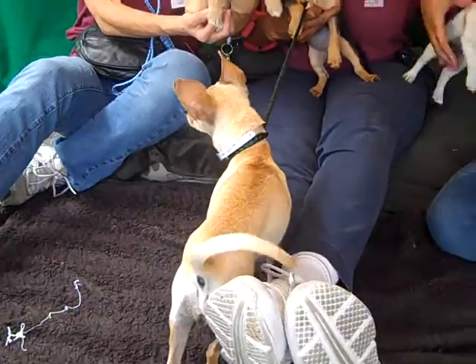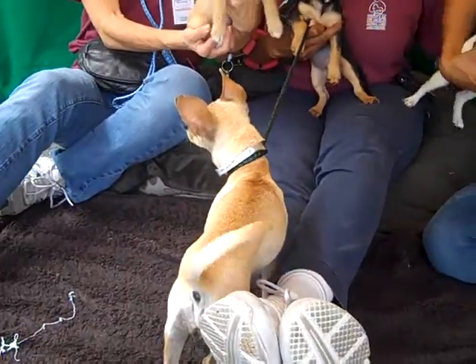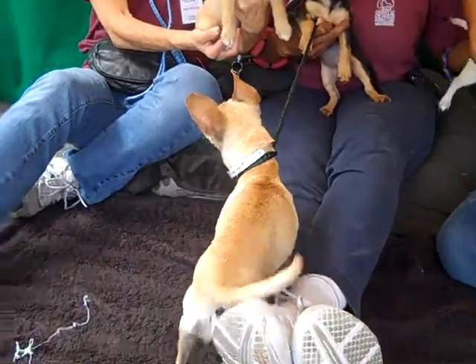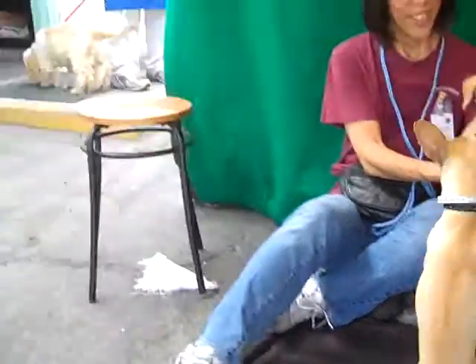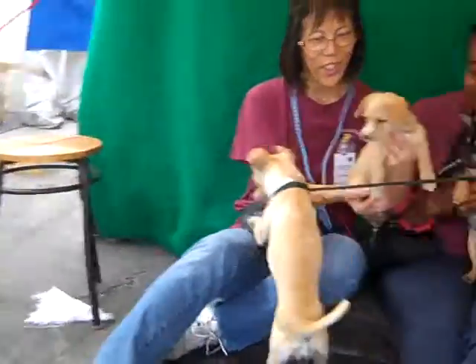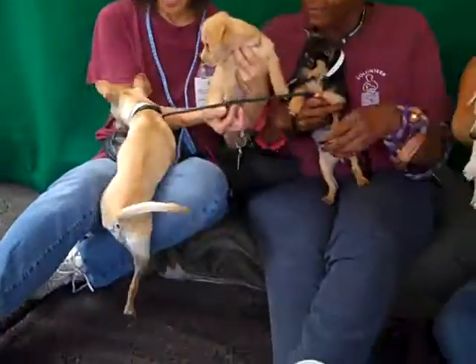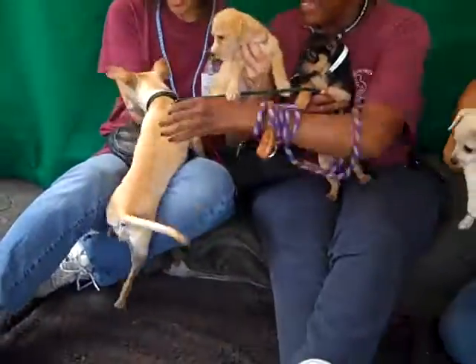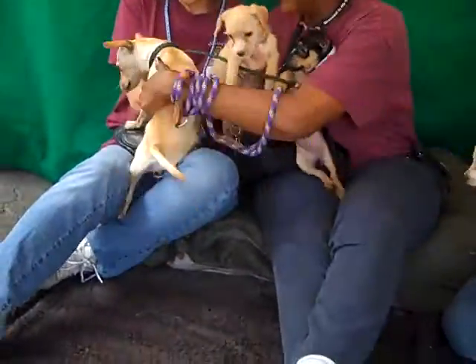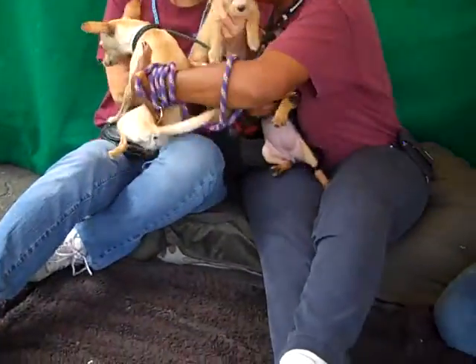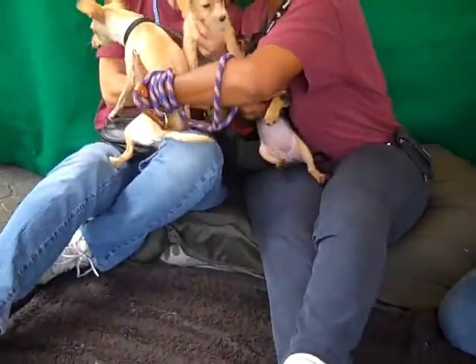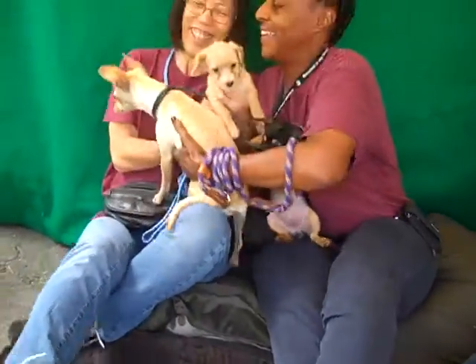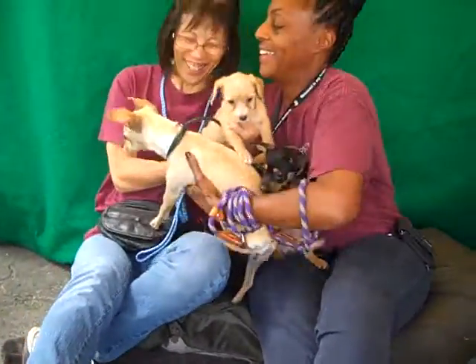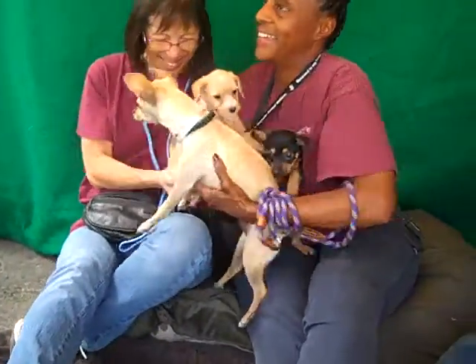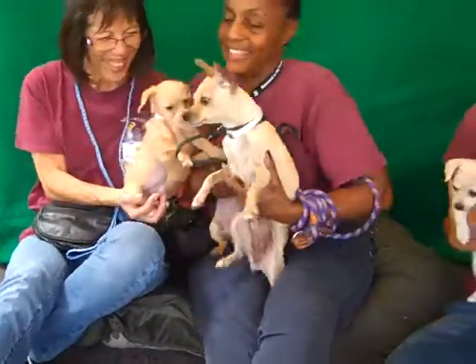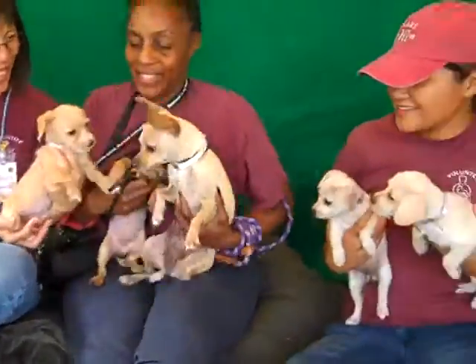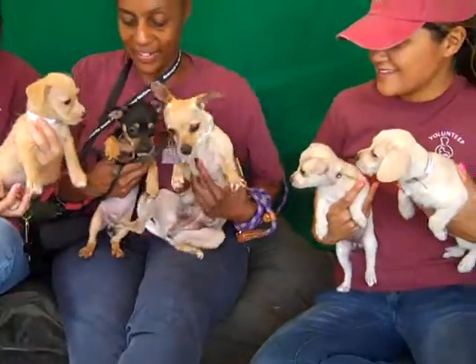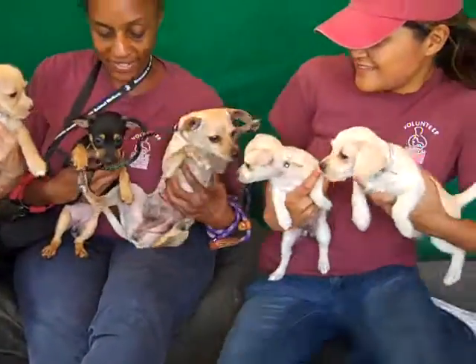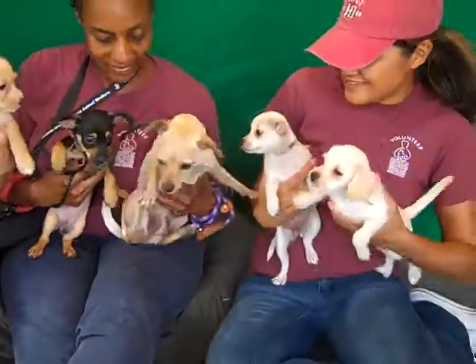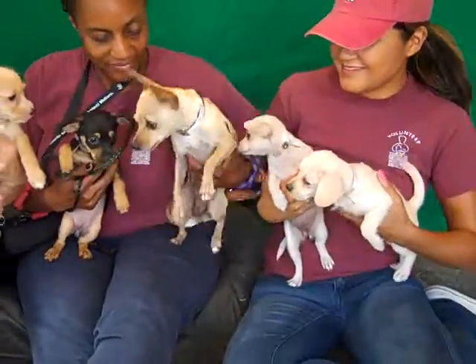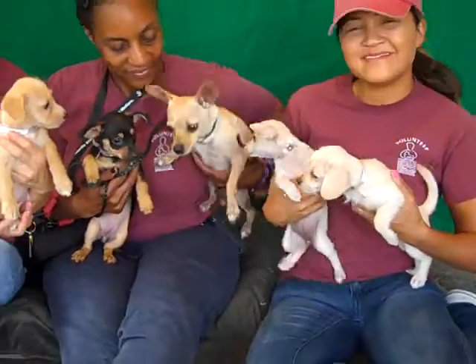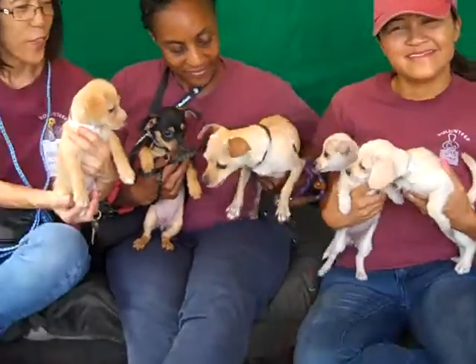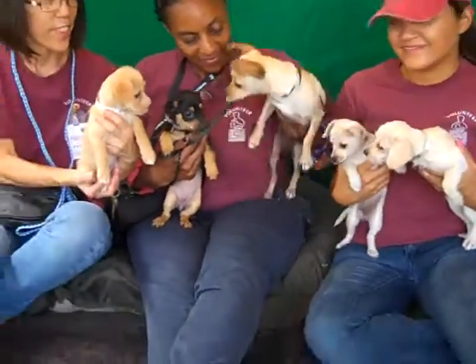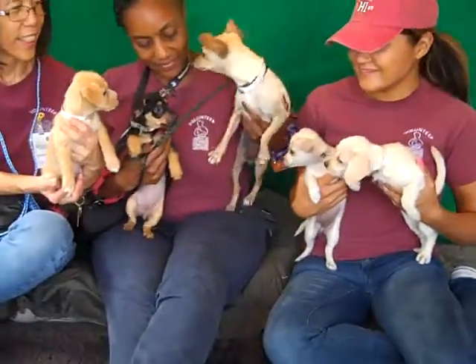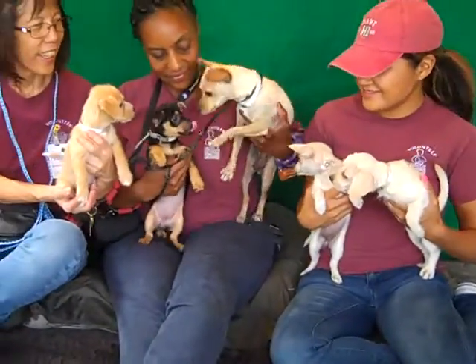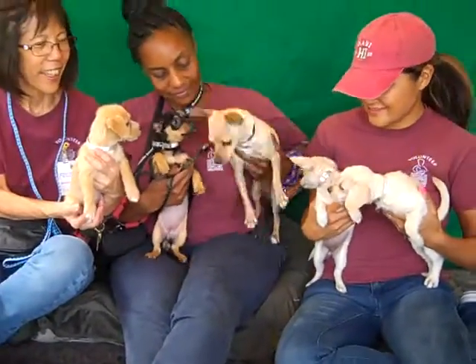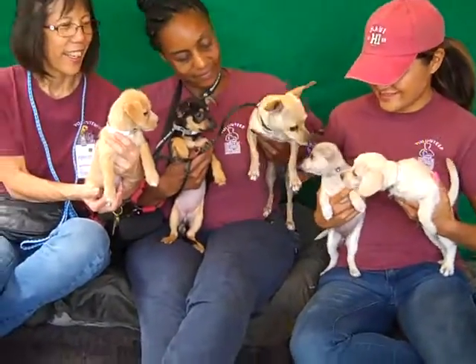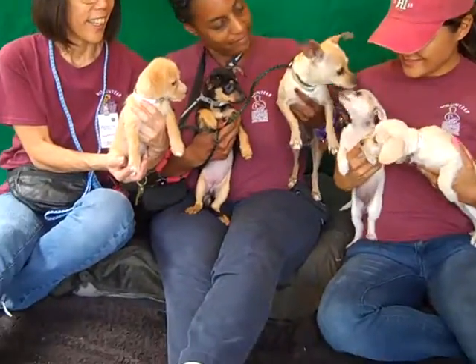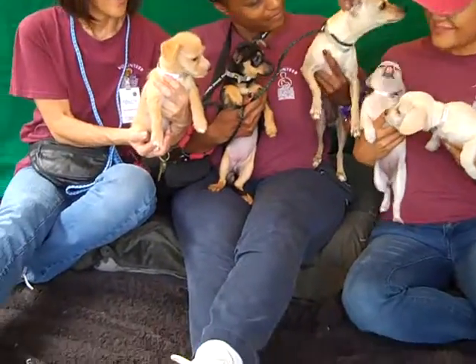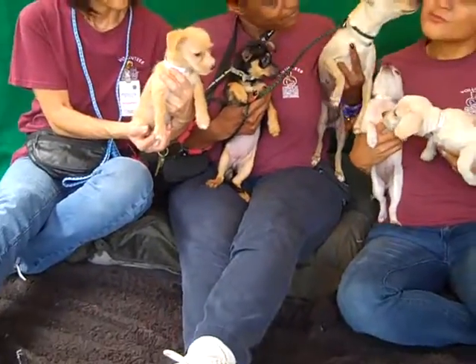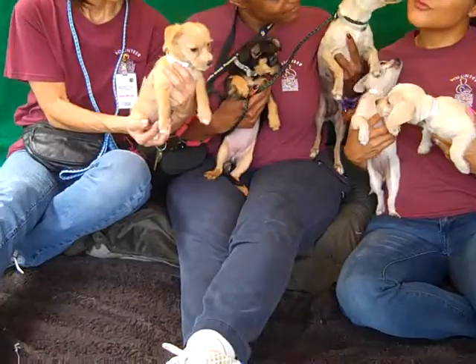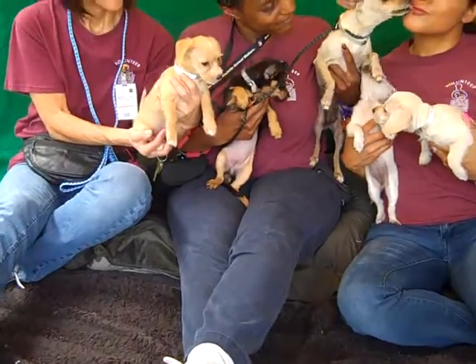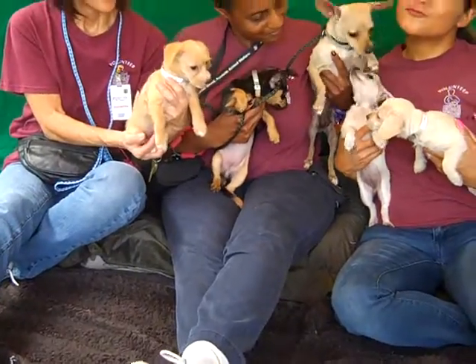Oh, she's distracted by the little dog over there. Come on, mama. We have to show you off too because you're a sweetheart. Come on down to the Baldwin Park shelter and meet these little guys.